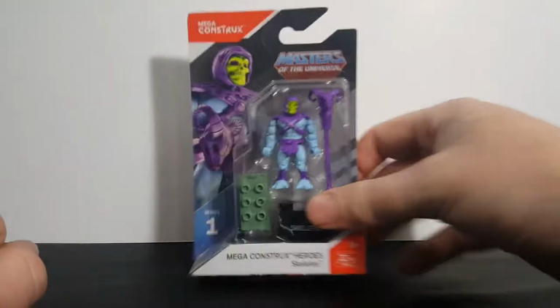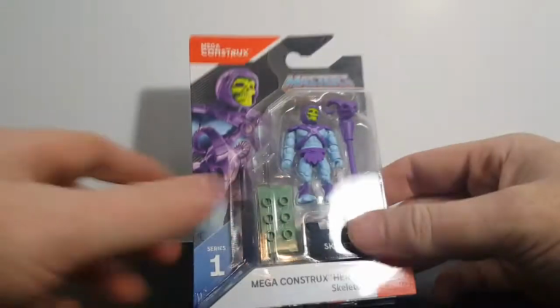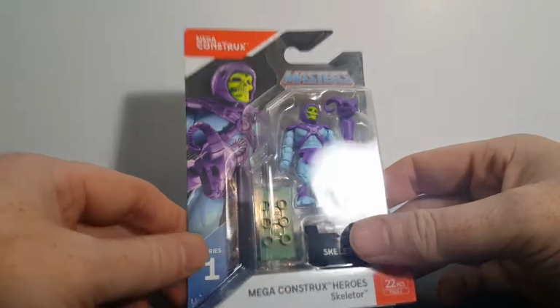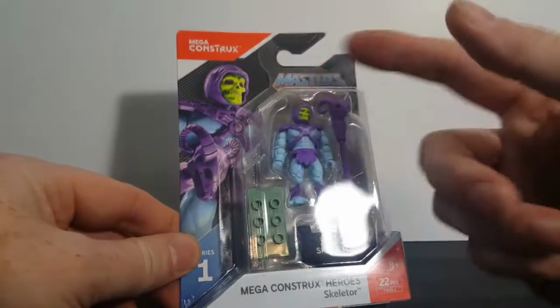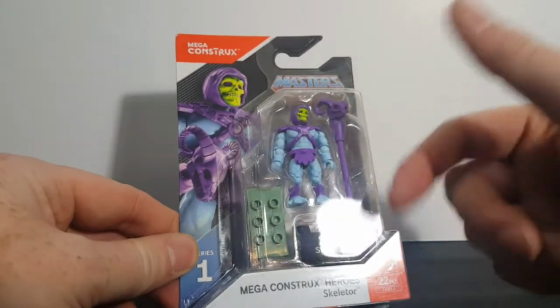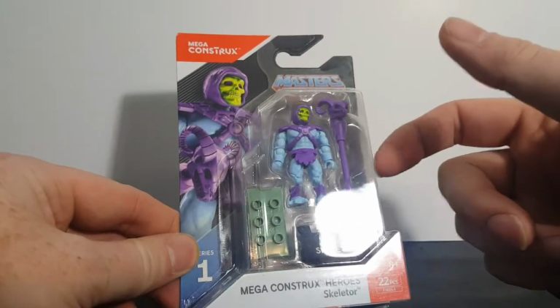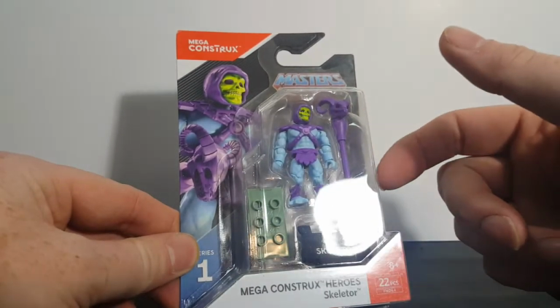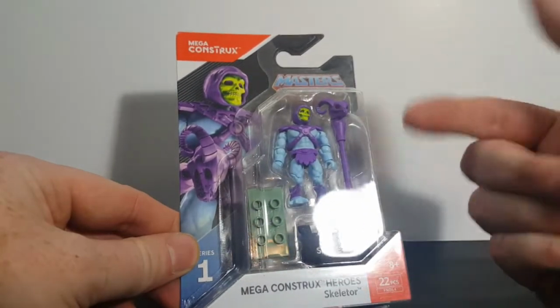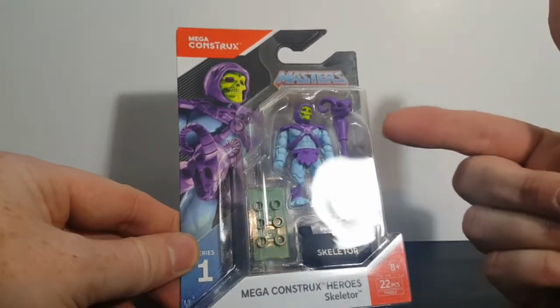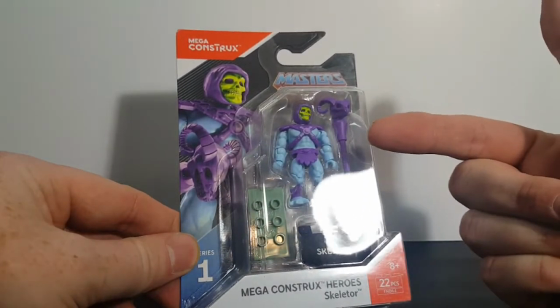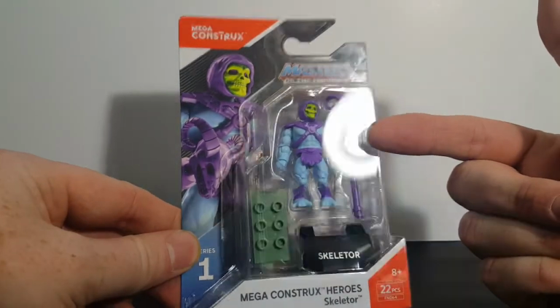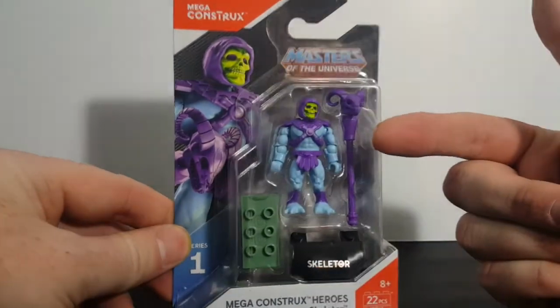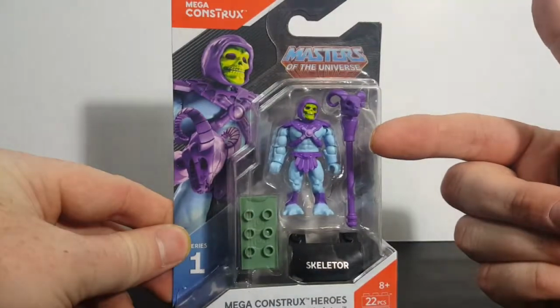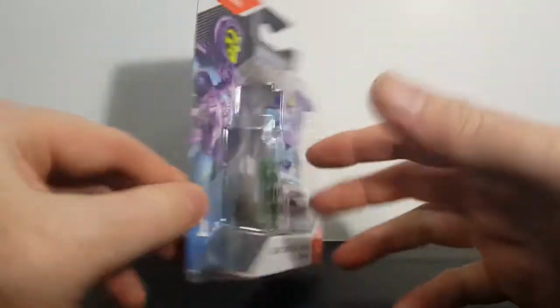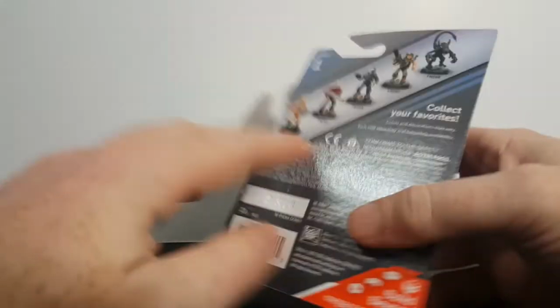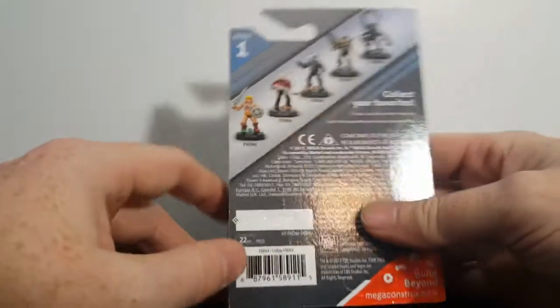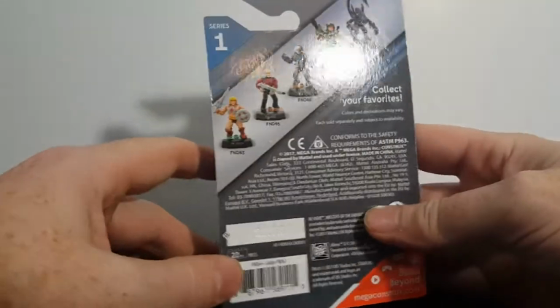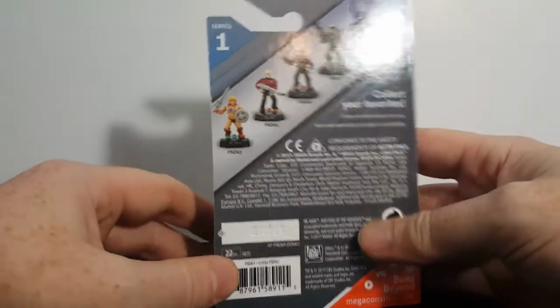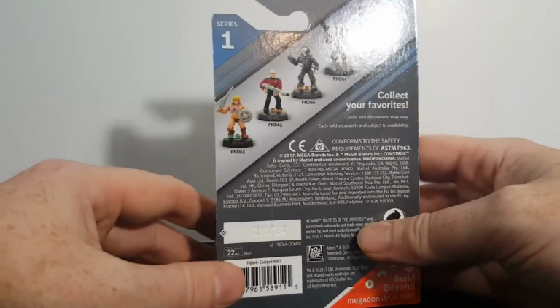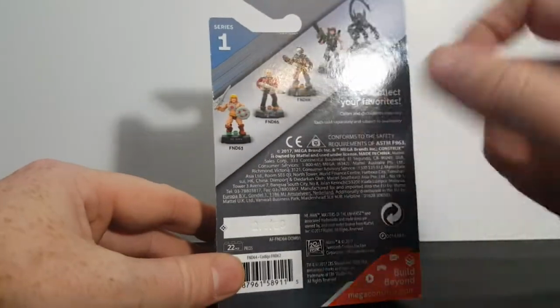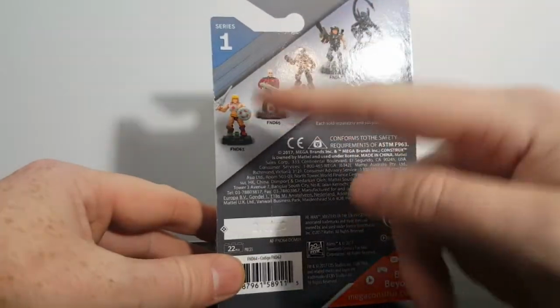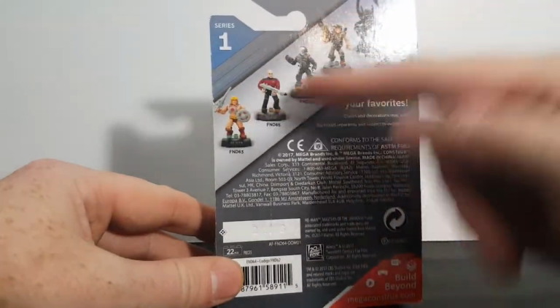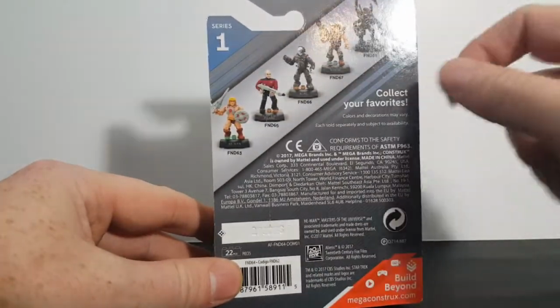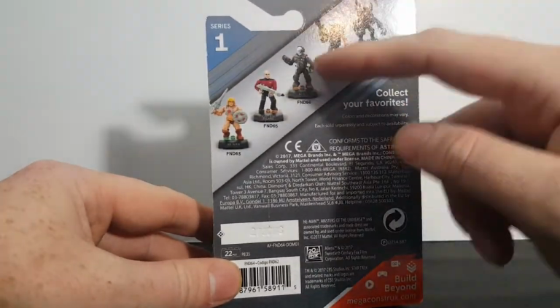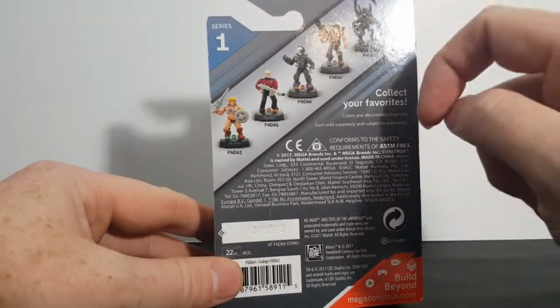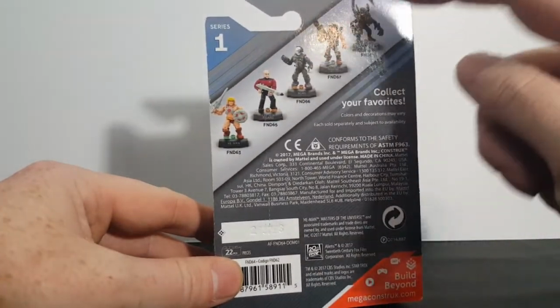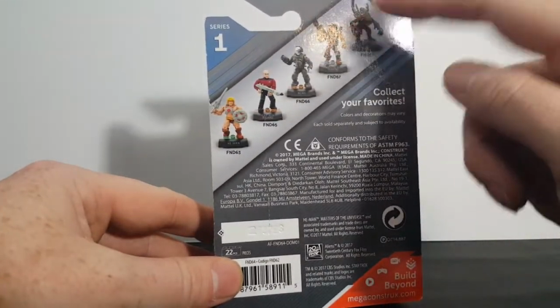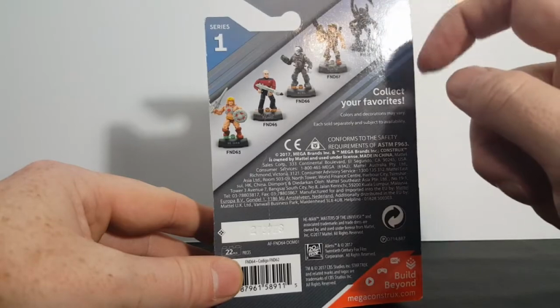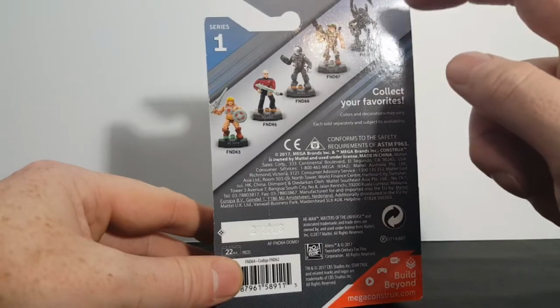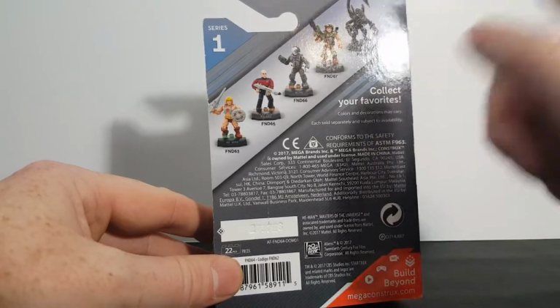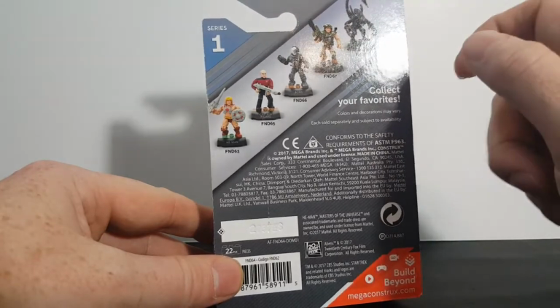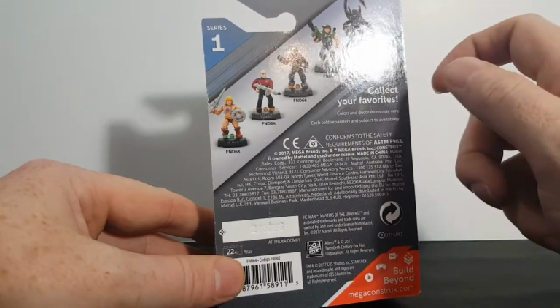Just like with He-Man, it comes in a pretty nice package and looks just like the vintage Skeletor. On the back you've got He-Man, you've got Picard, you've got Locutus, you've got a Colonial Marine, and you've got an Alien.